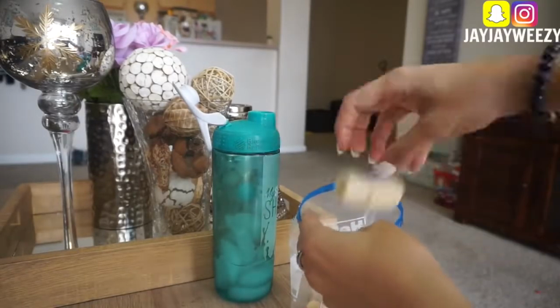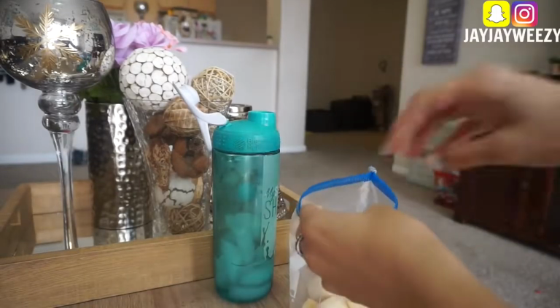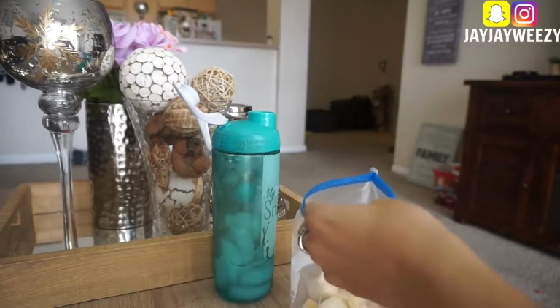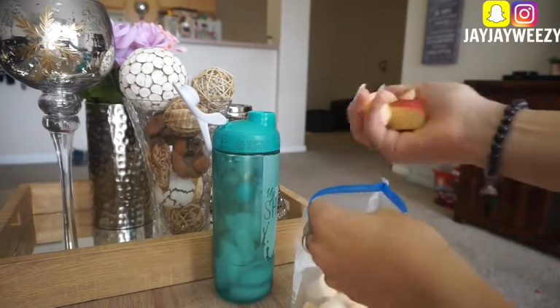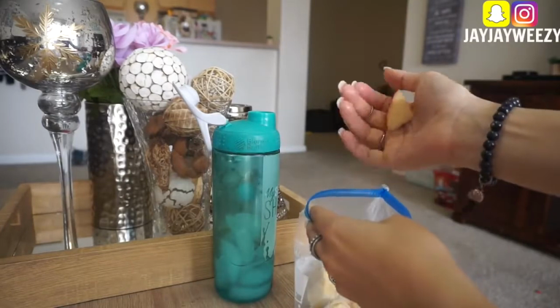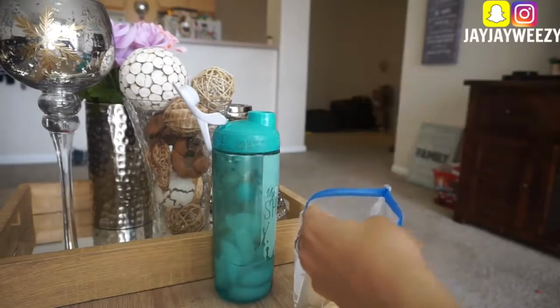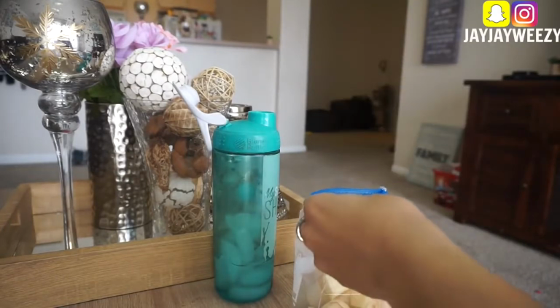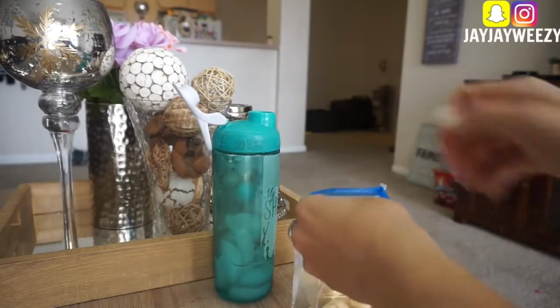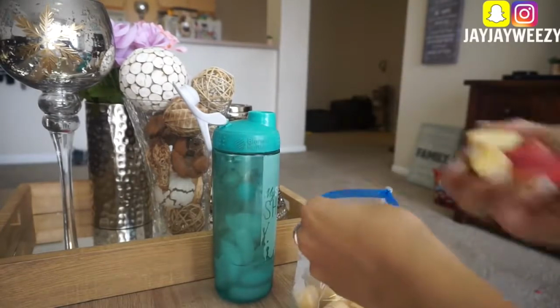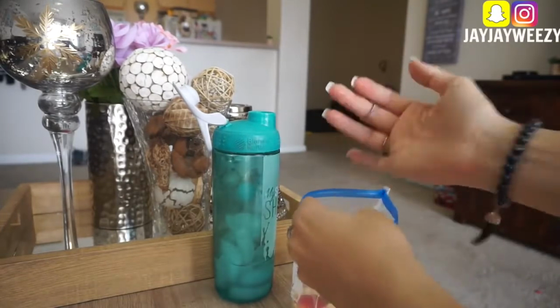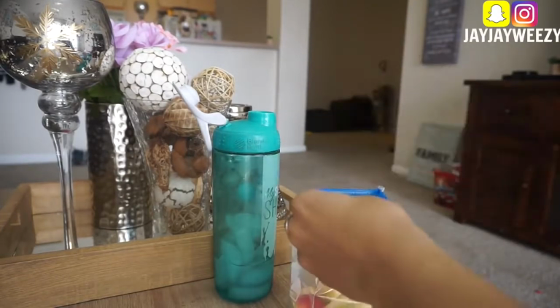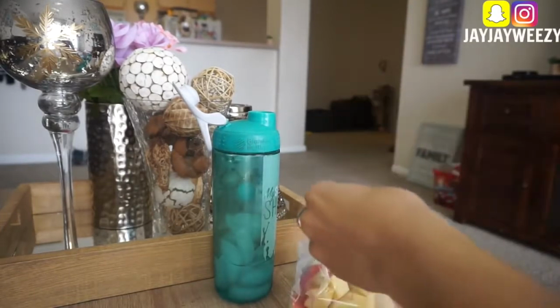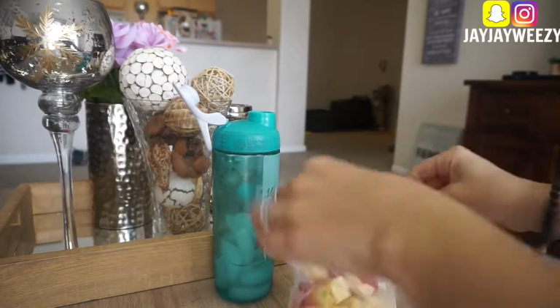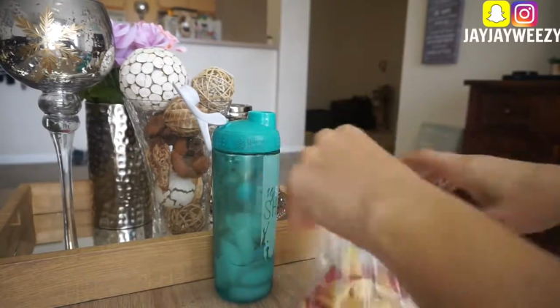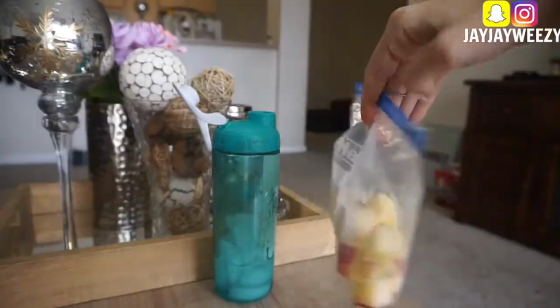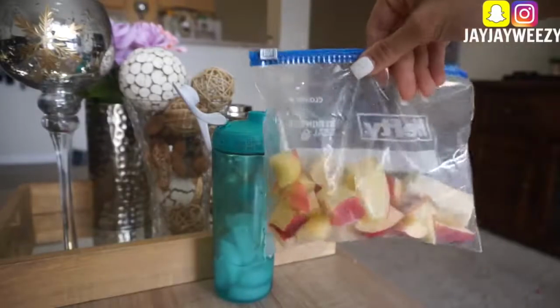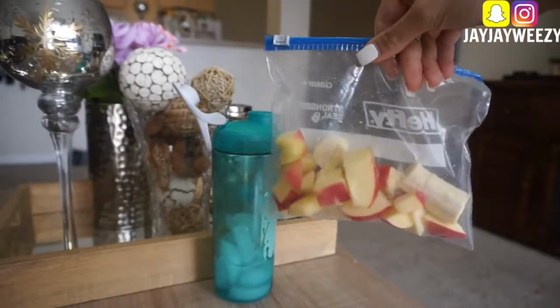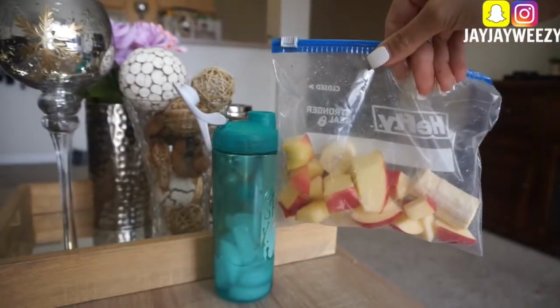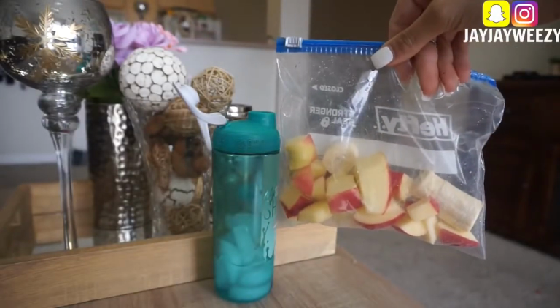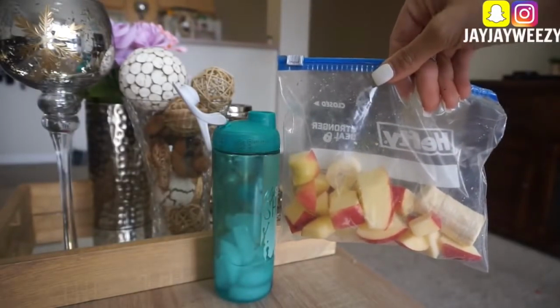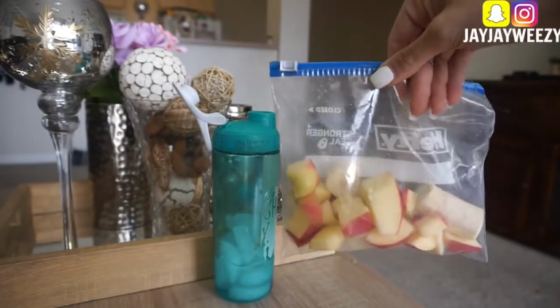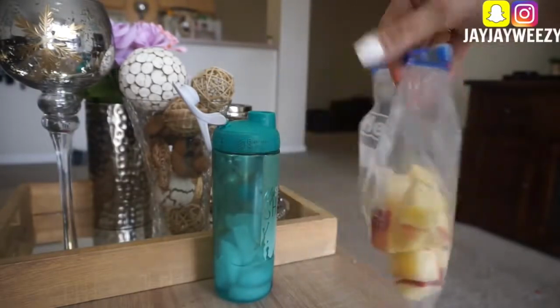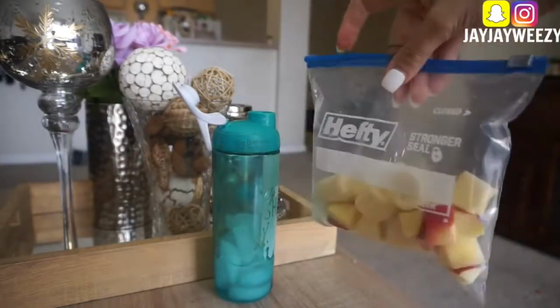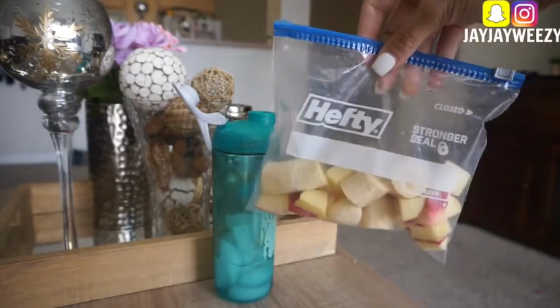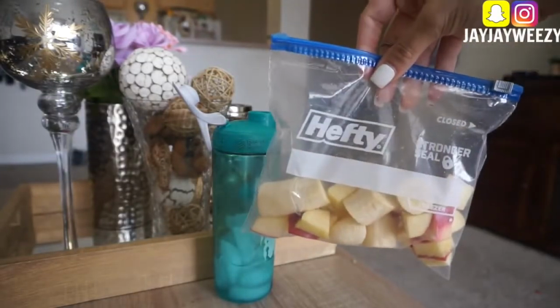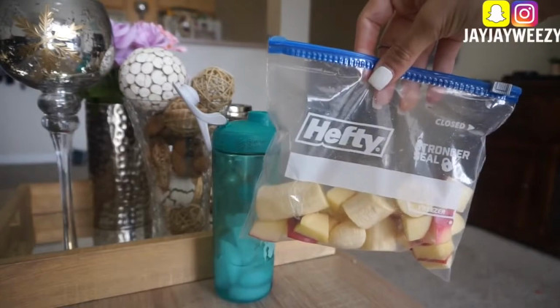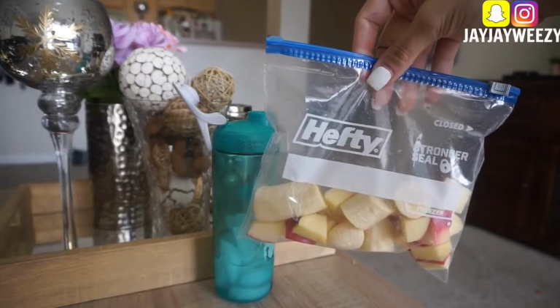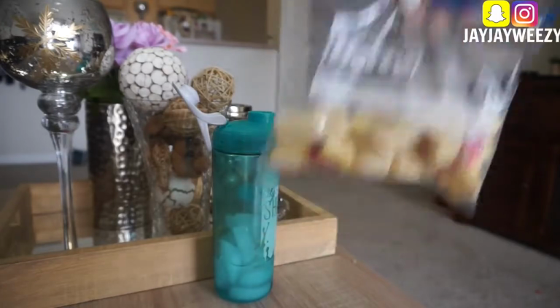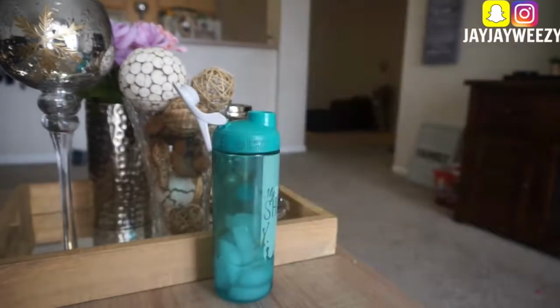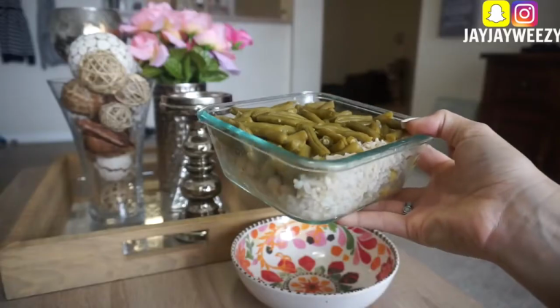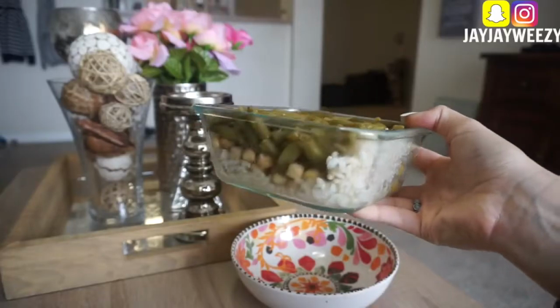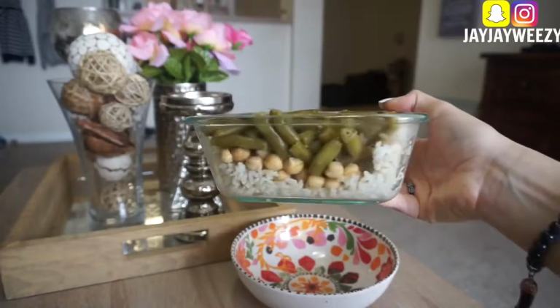Then later in the day for a snack, I'm just having fruit because I'm super basic. I always snack on fruit on Snapchat. I just take it in a little bag to go because I had to go pick up my little man from preschool. As you can see, my water is almost gone — I drink like four or five of those a day.